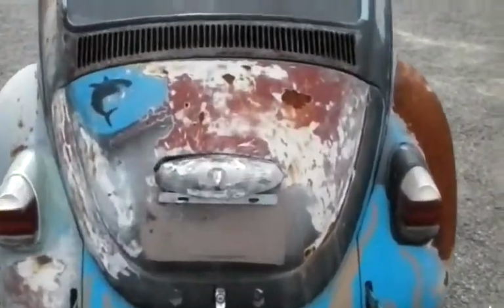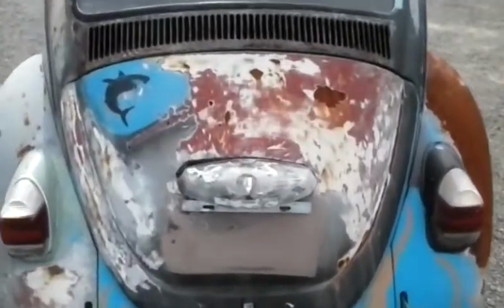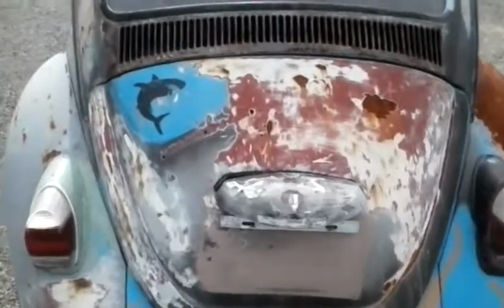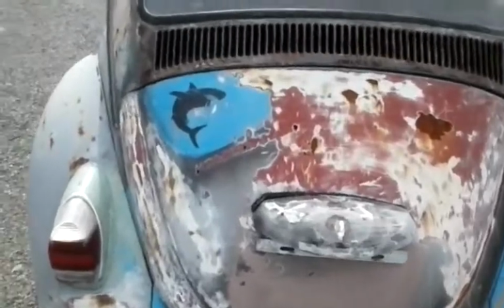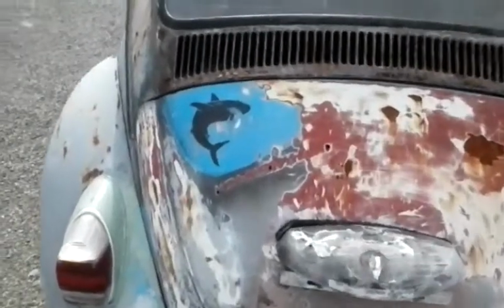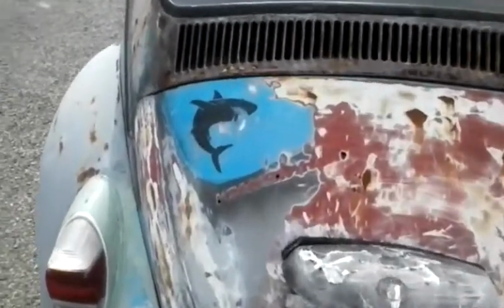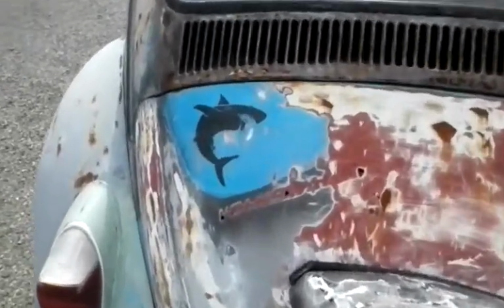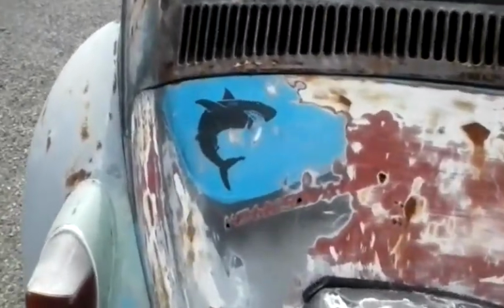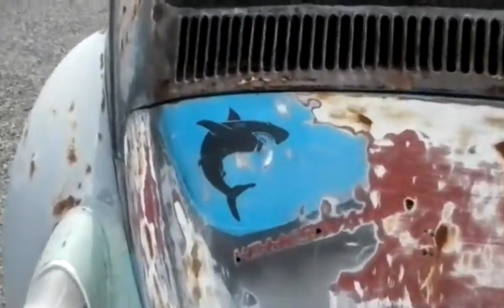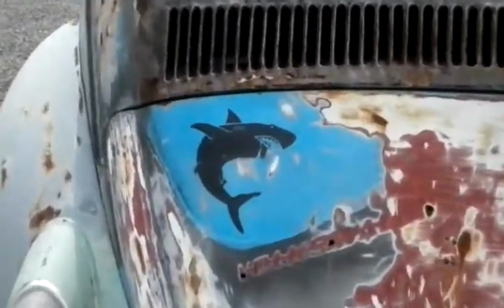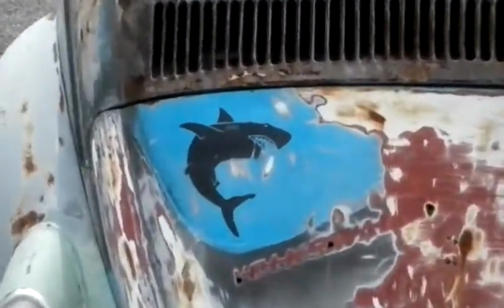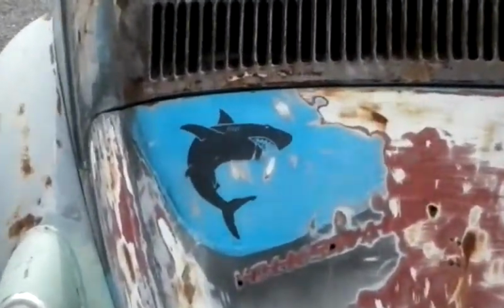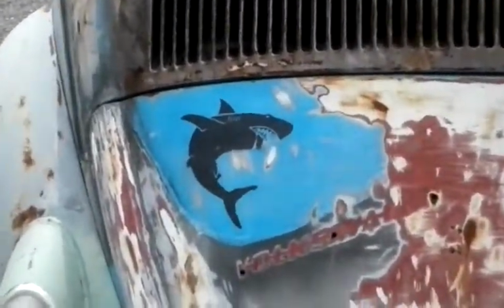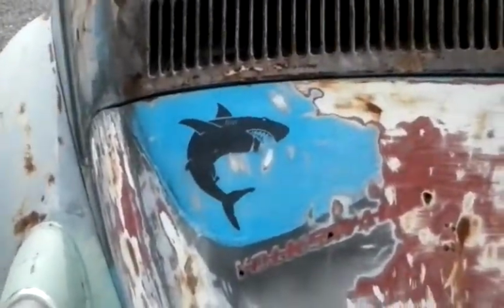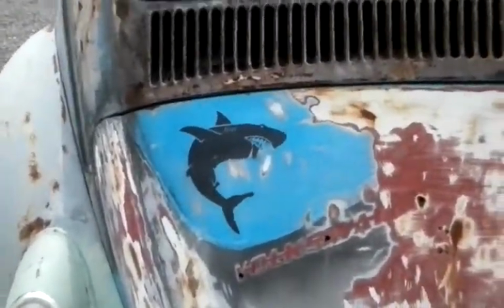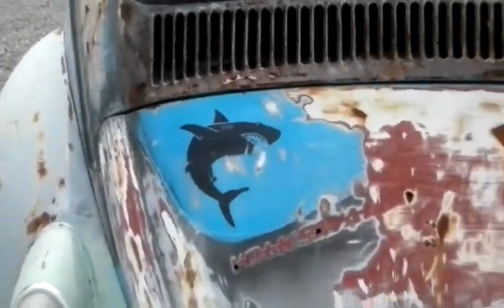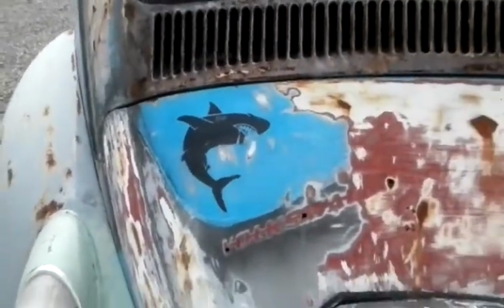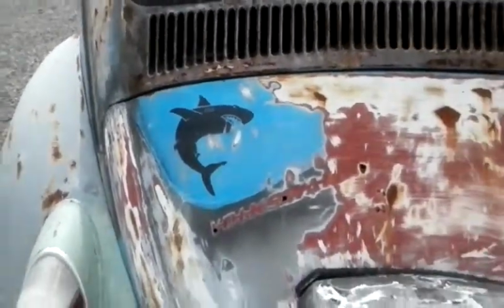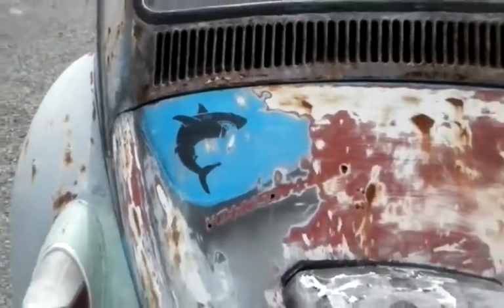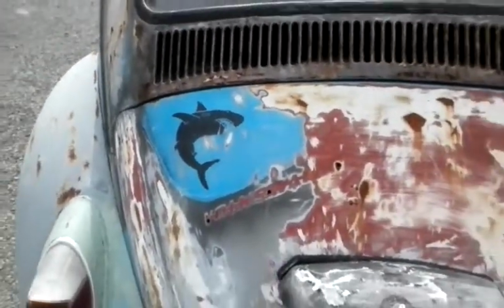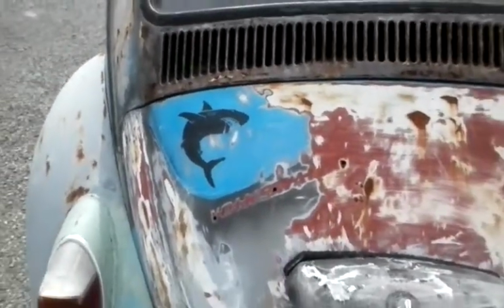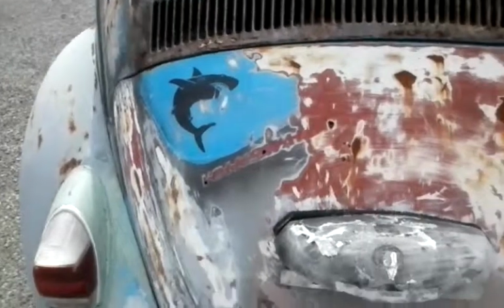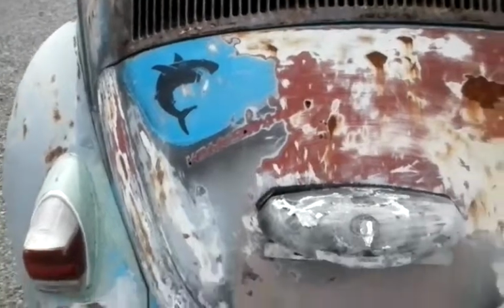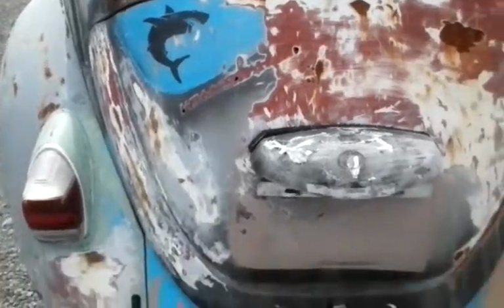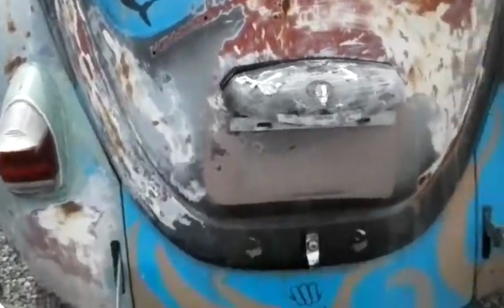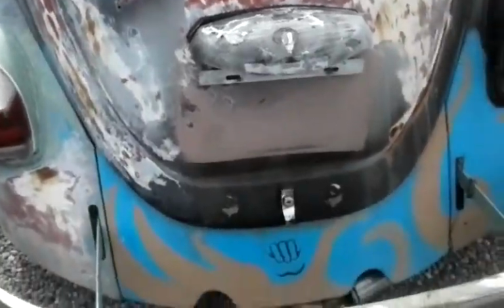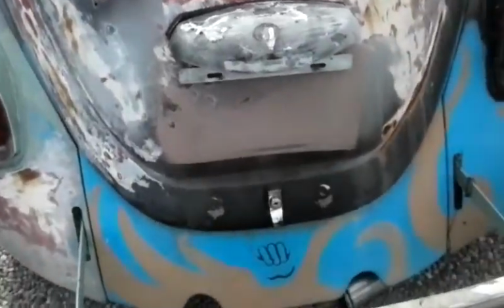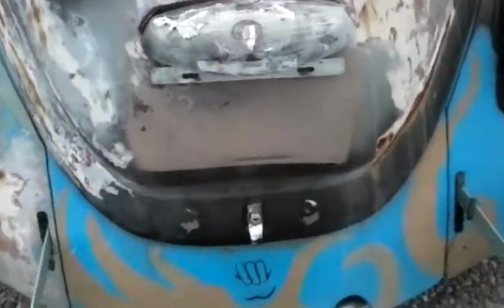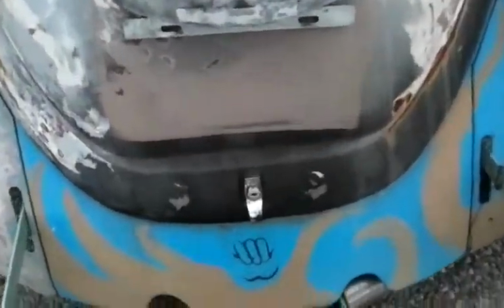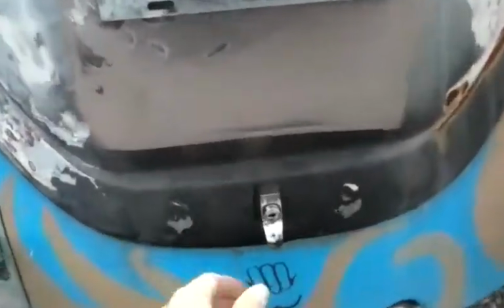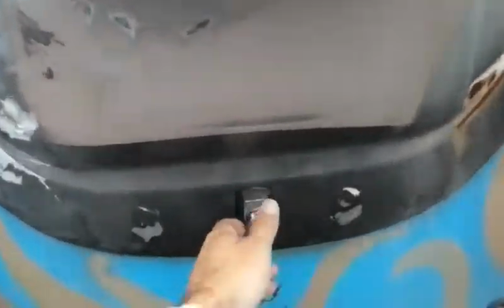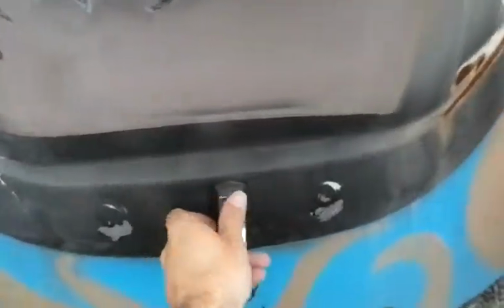Looks like we've got a shark attack going on here. And I just missed shark week too.